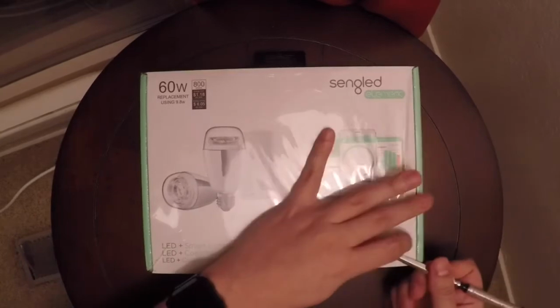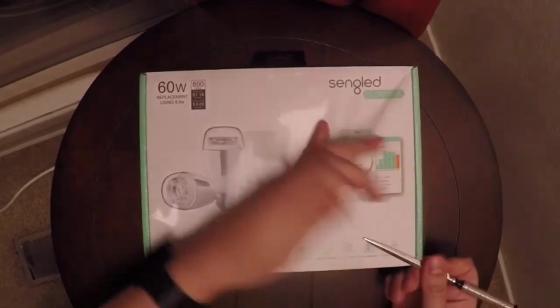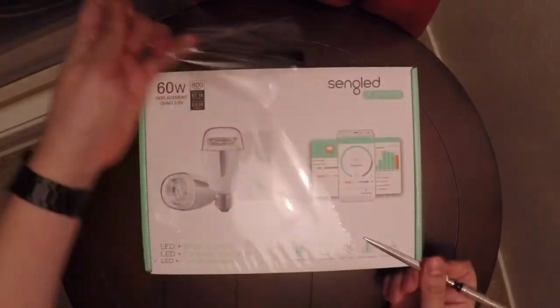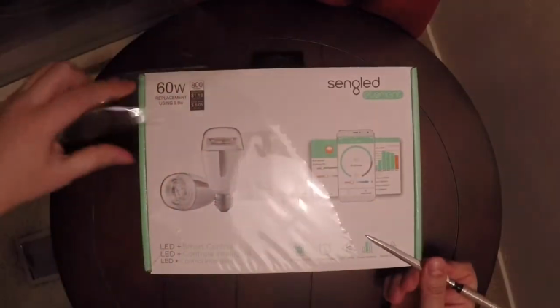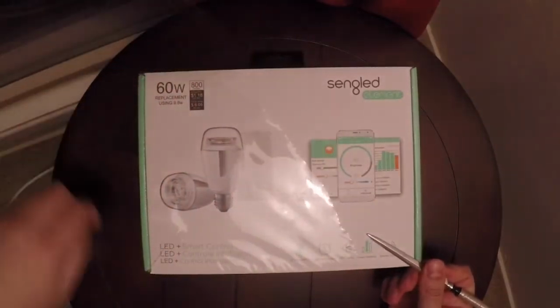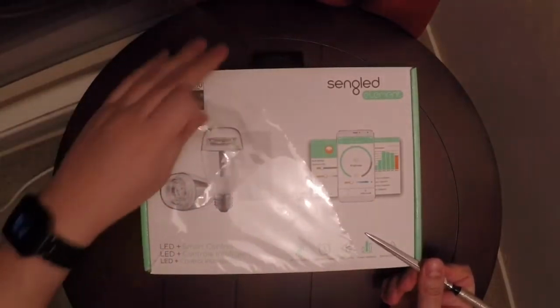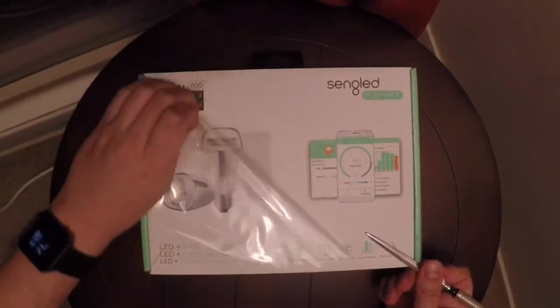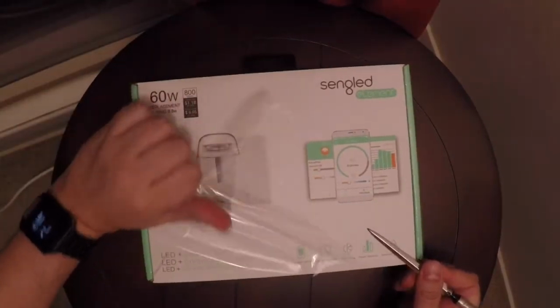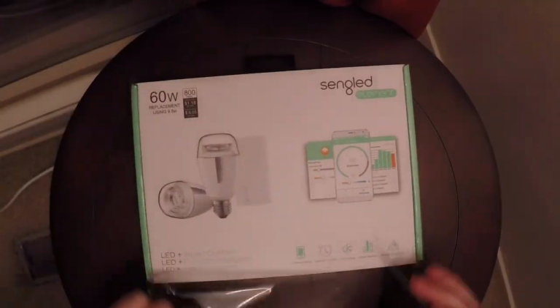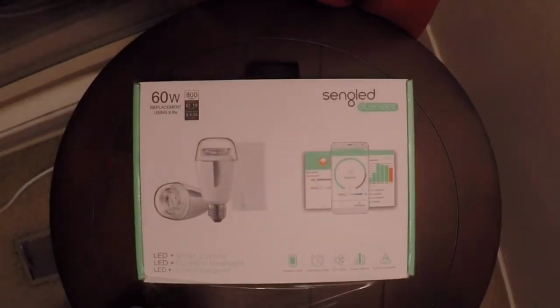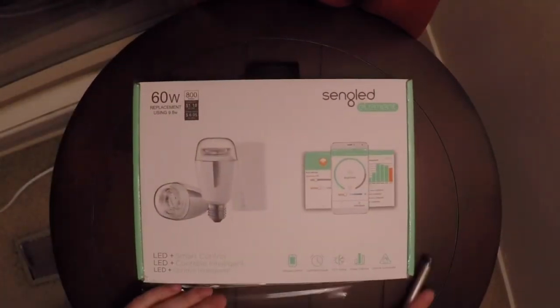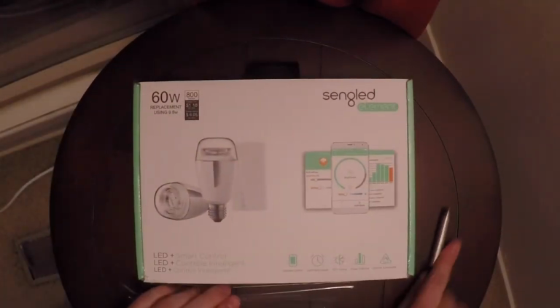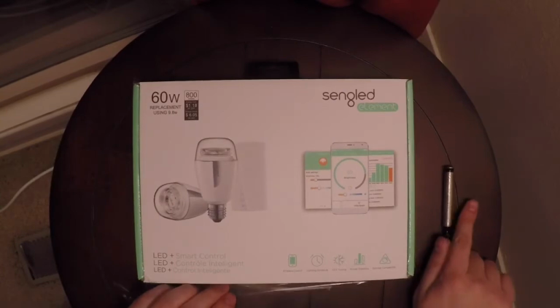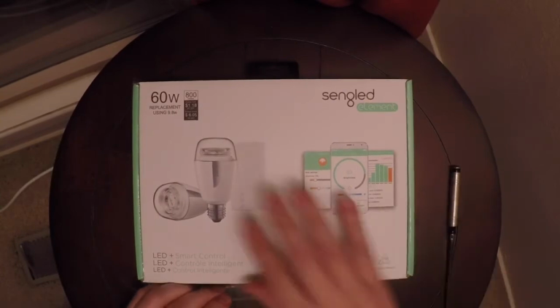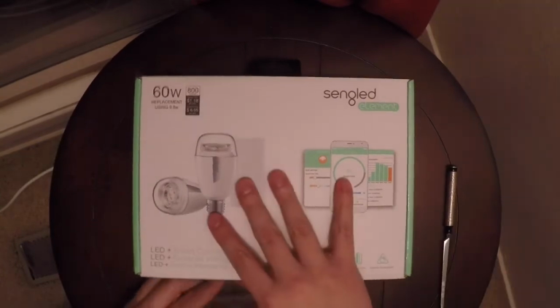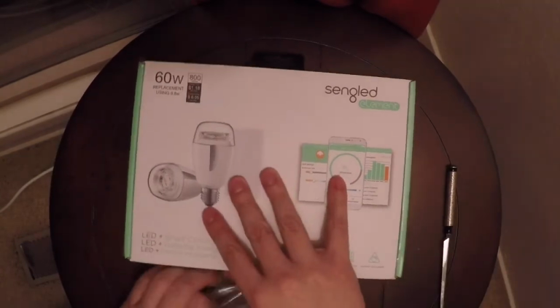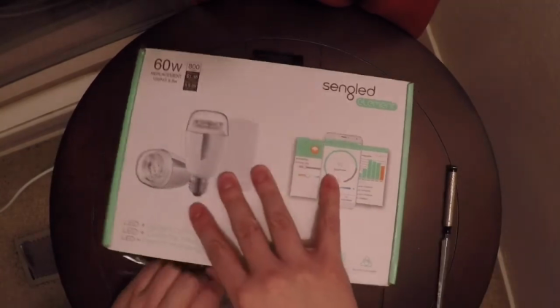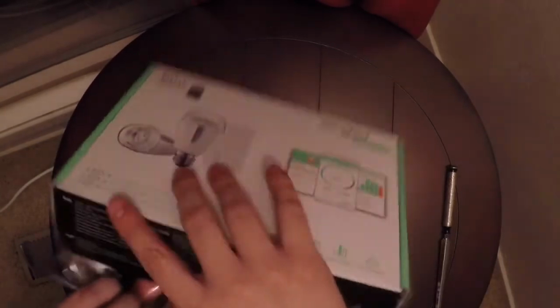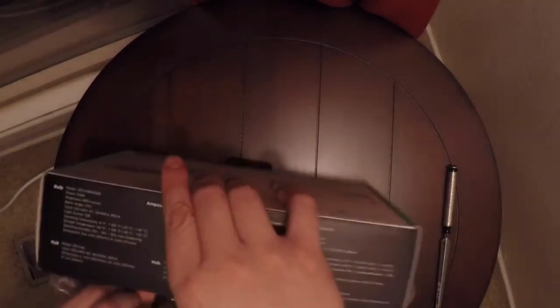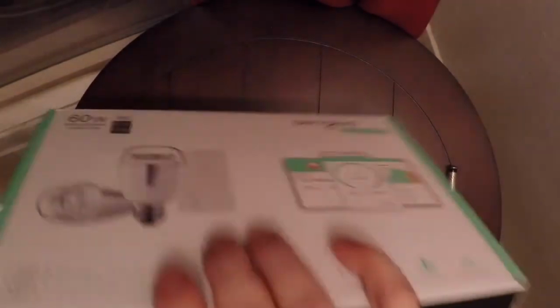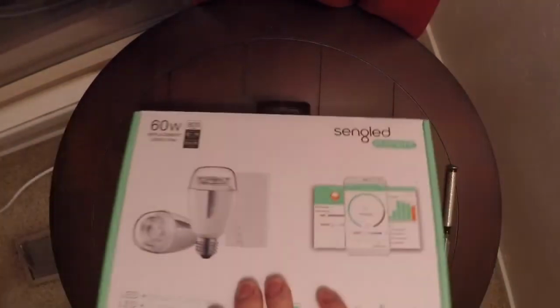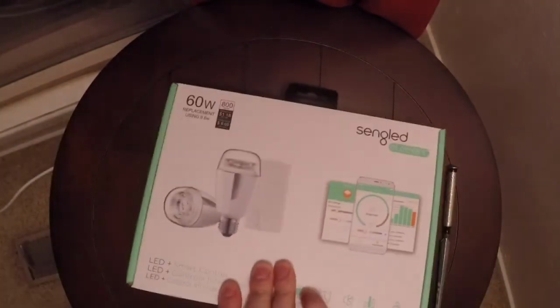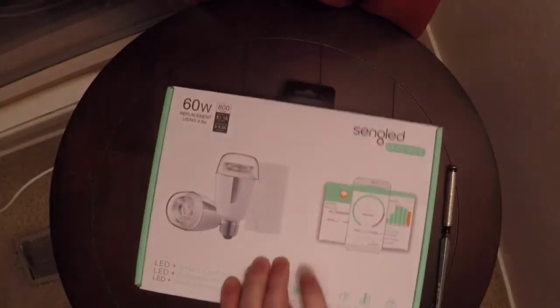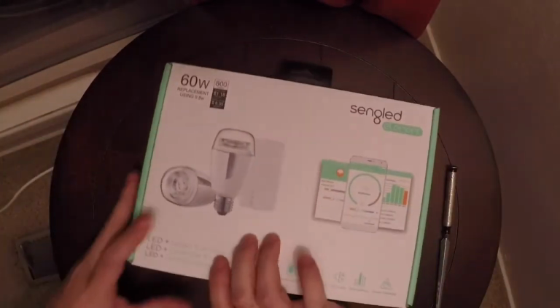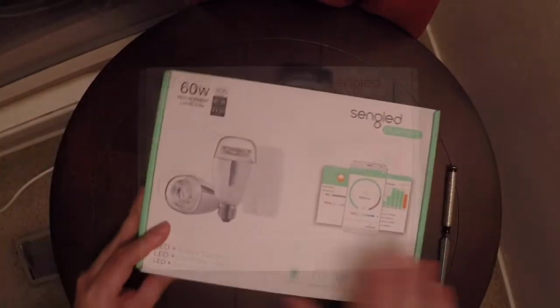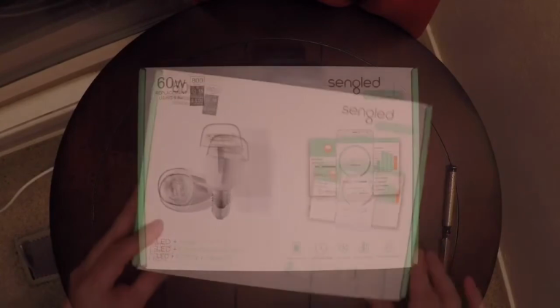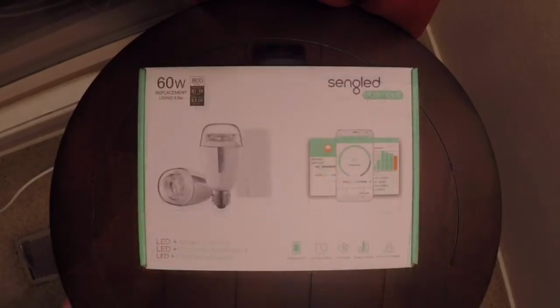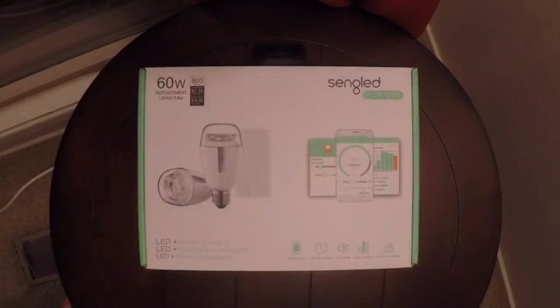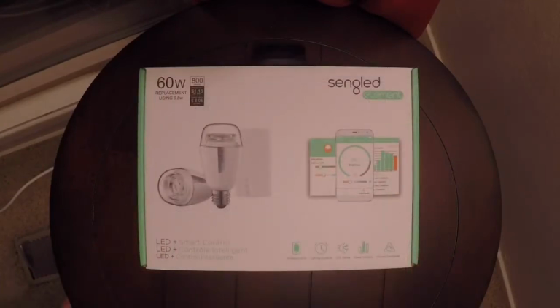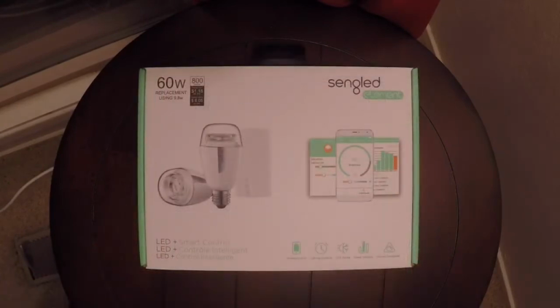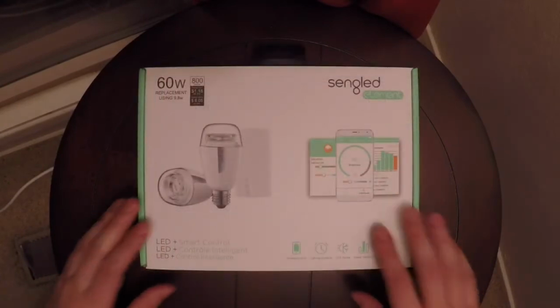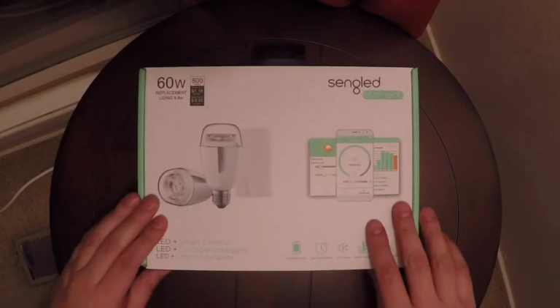One of the reasons I bought this was because I was looking online for a couple of reviews on this. I really couldn't find much on it, so I went ahead and just took the plunge. It's 60 bucks. You can find it at AT&T or their website as well.